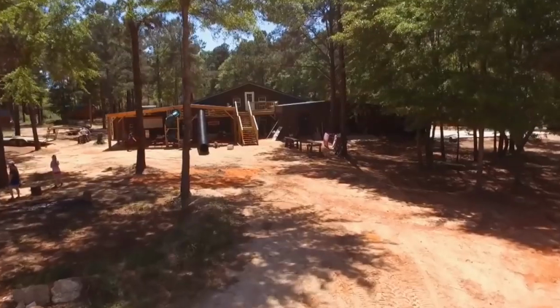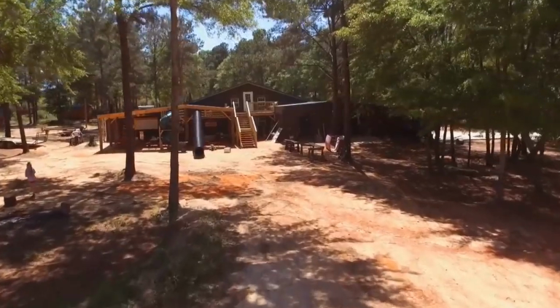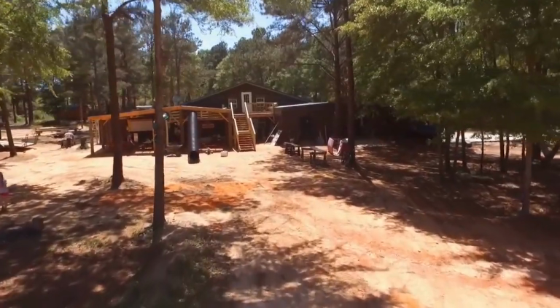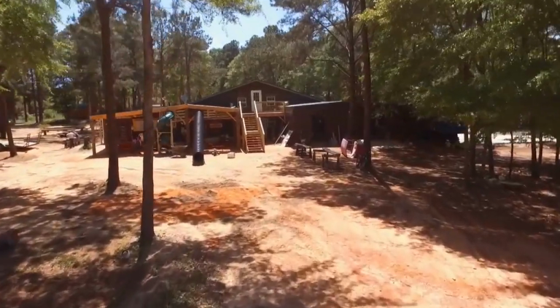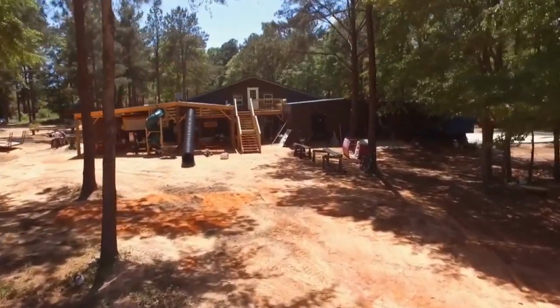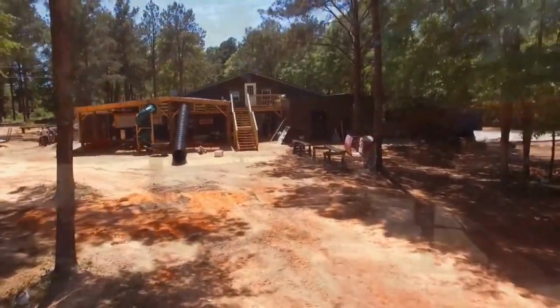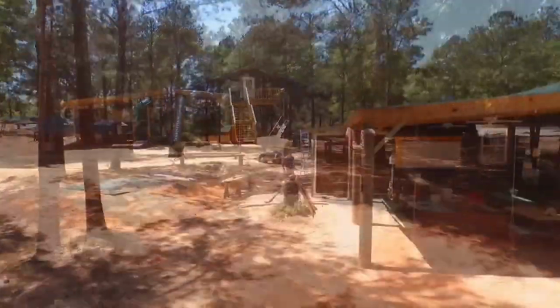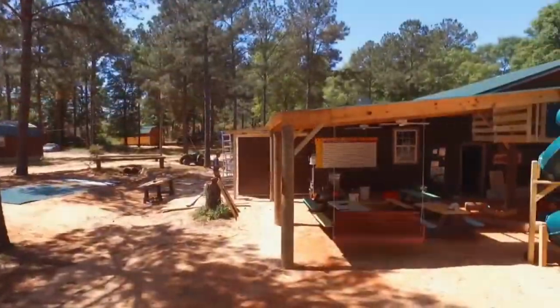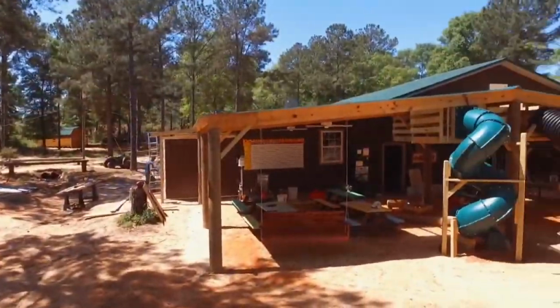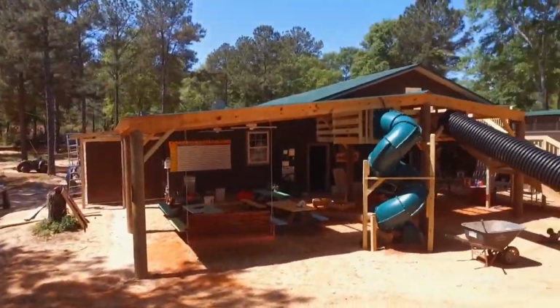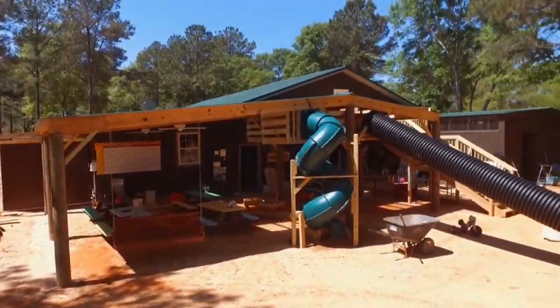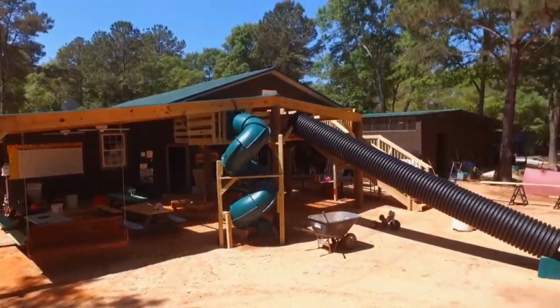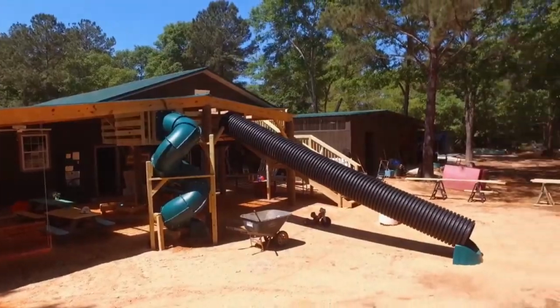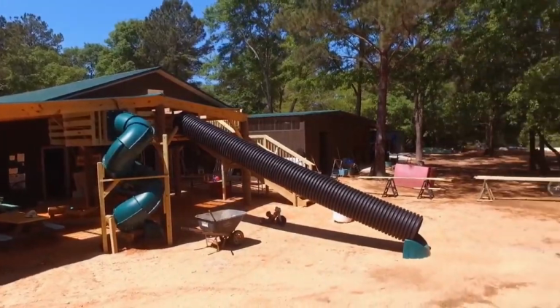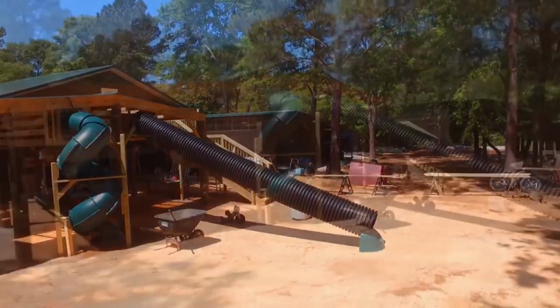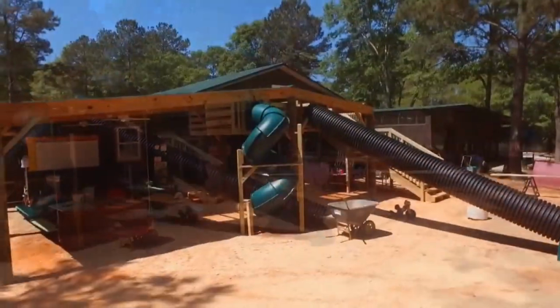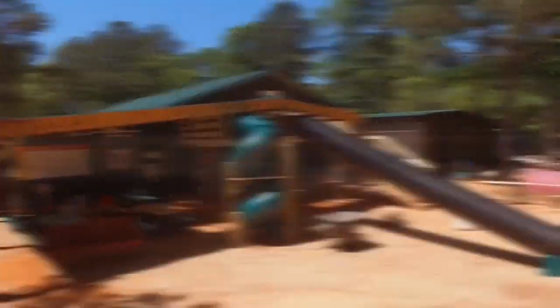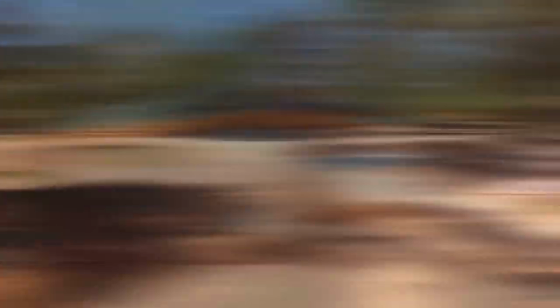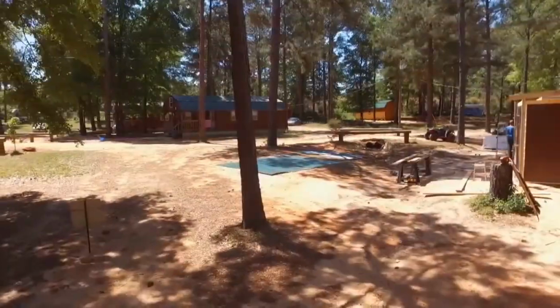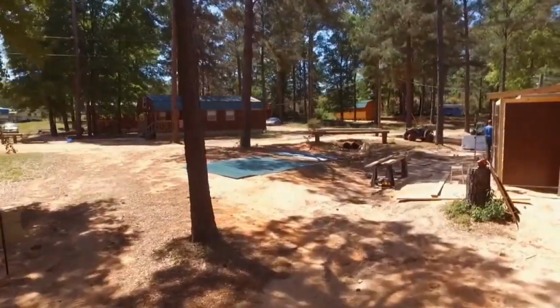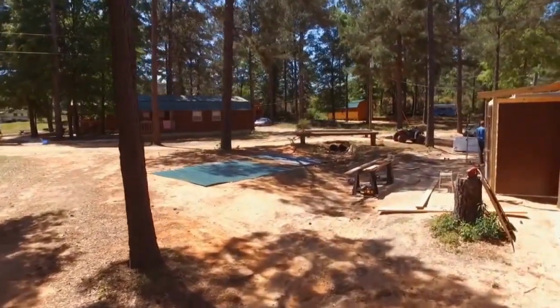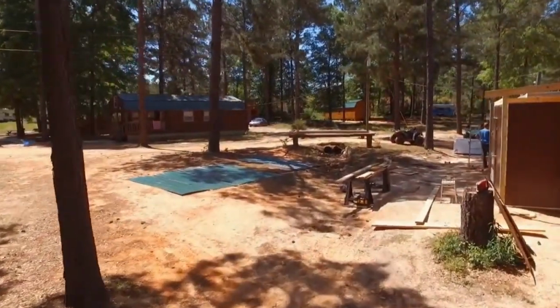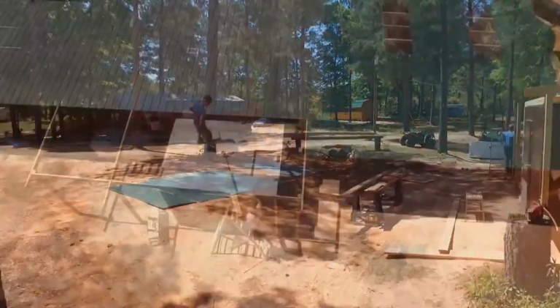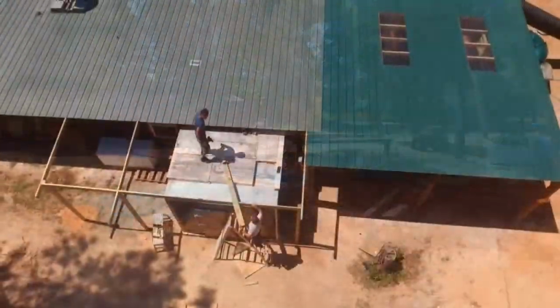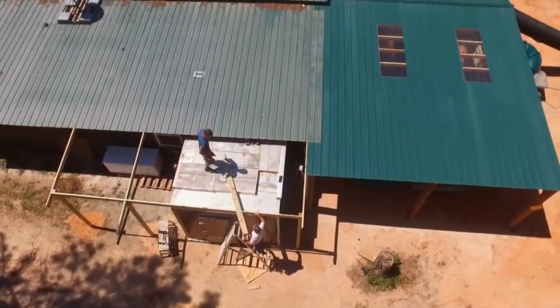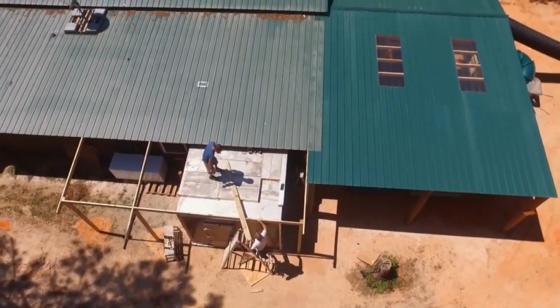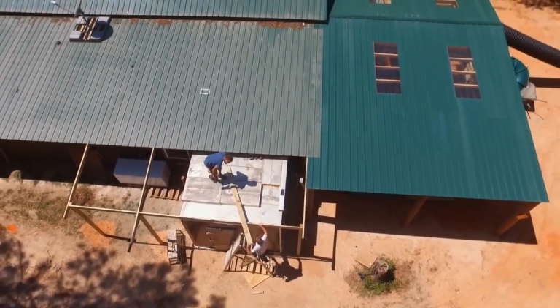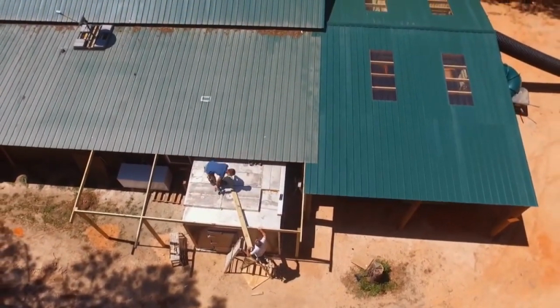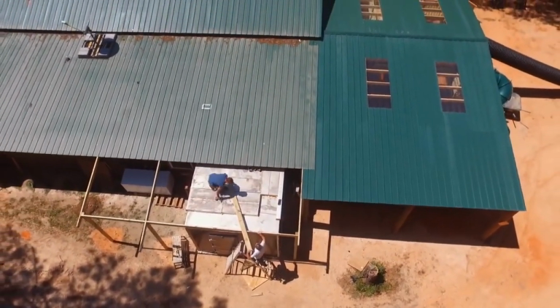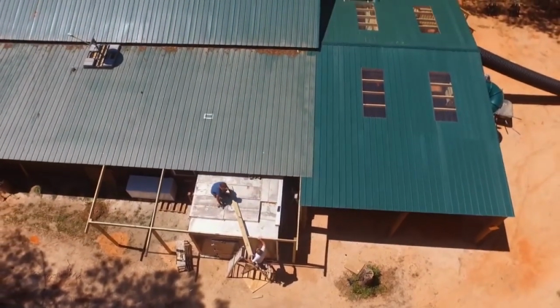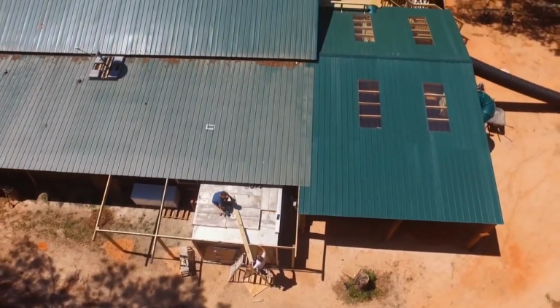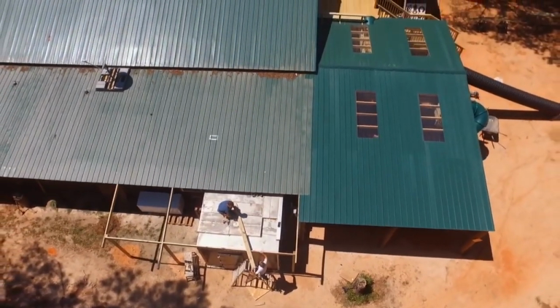Don't forget to stop by this cabin where we've got a culvert pipe for a slide so the dinosaurs can run down it! Don't forget to tell little Timmy to bring his hammer so he can help finish building as part of one of the hands-on science experiments!